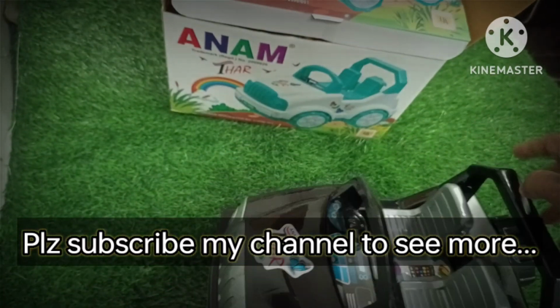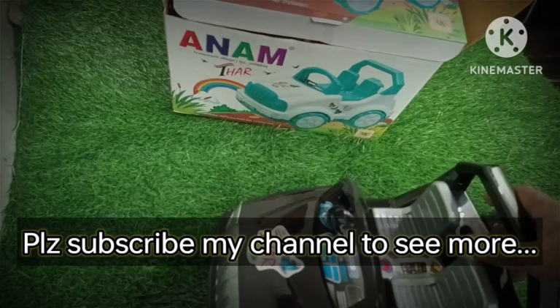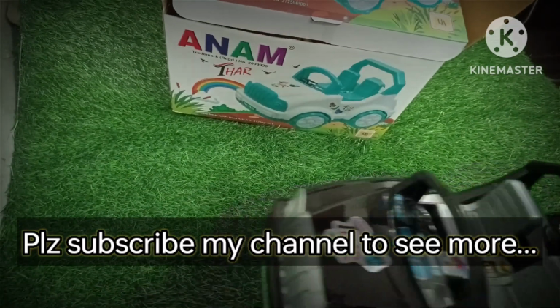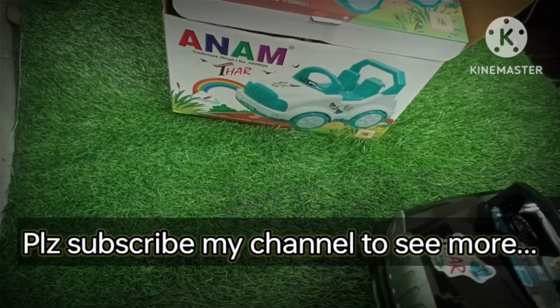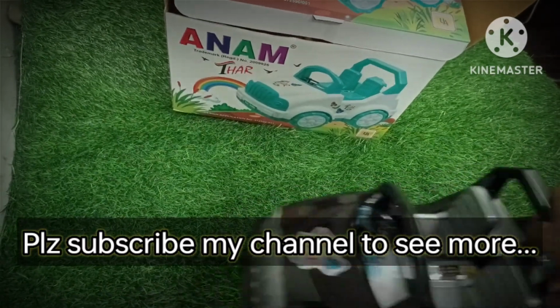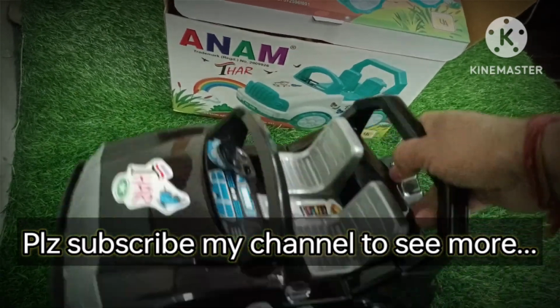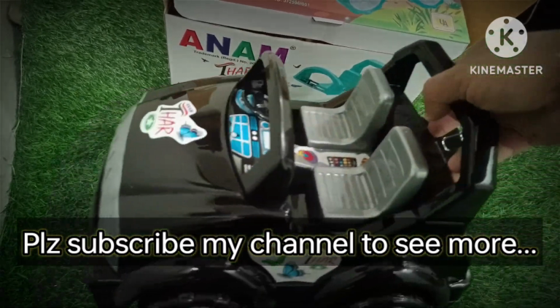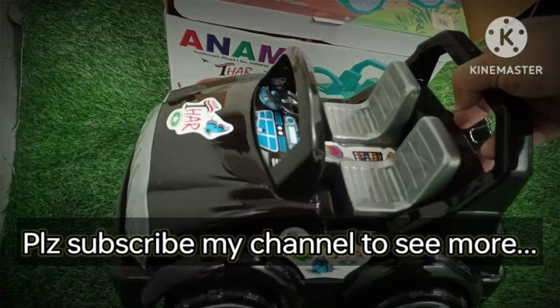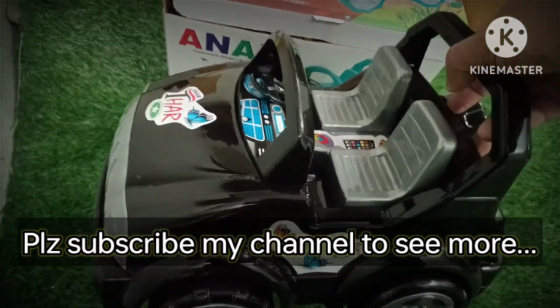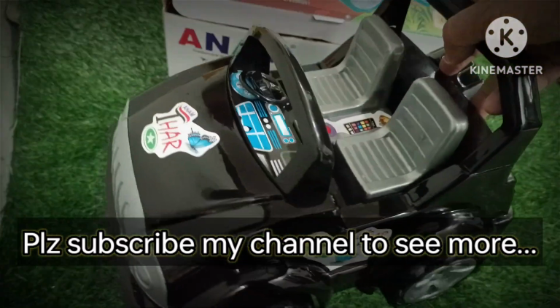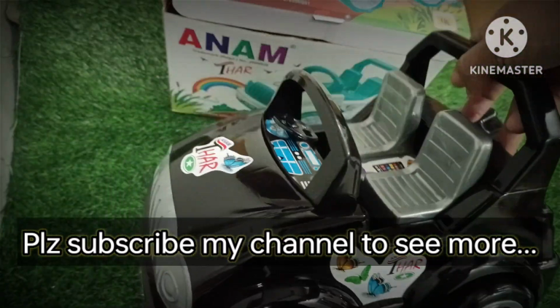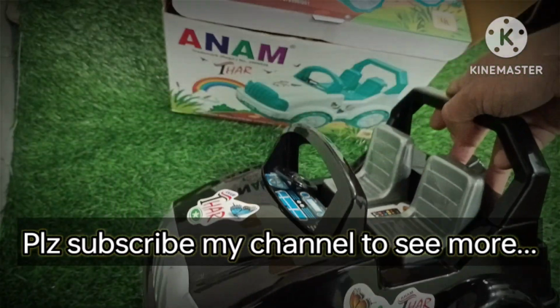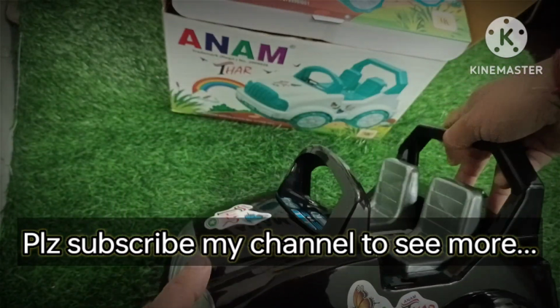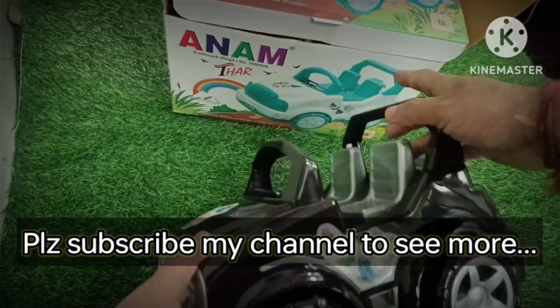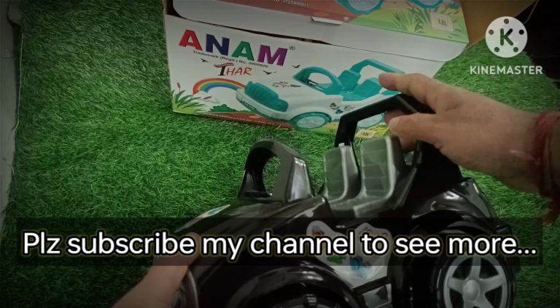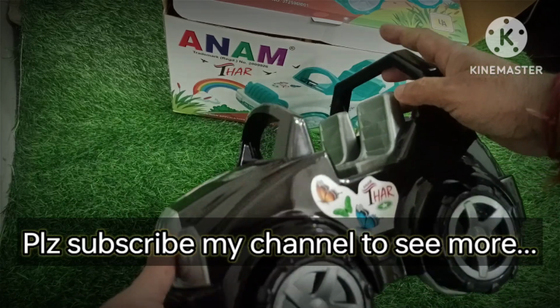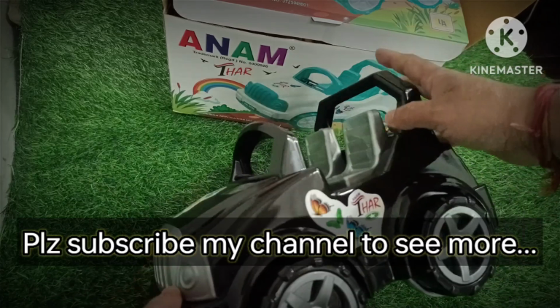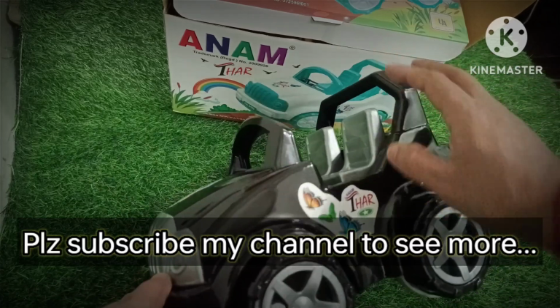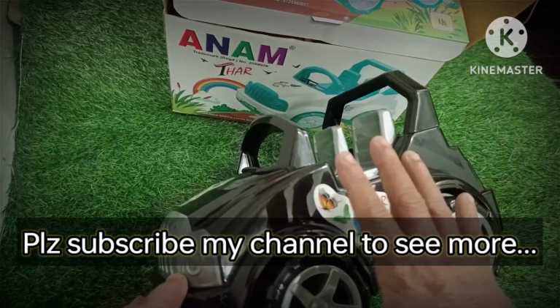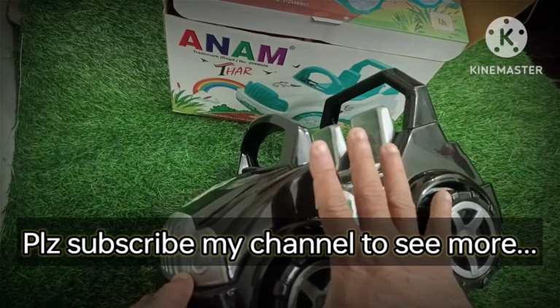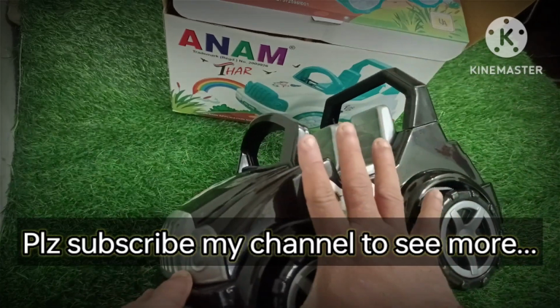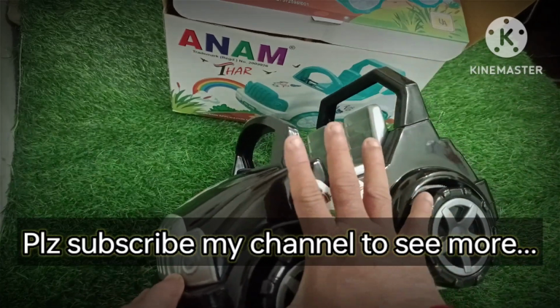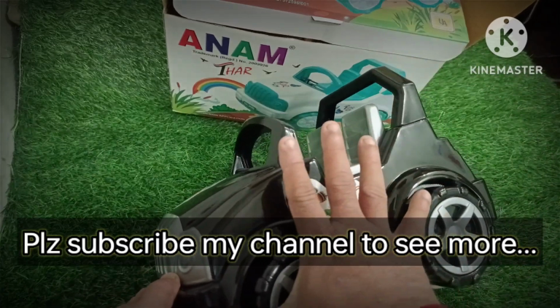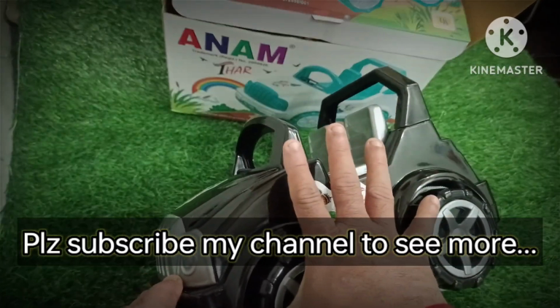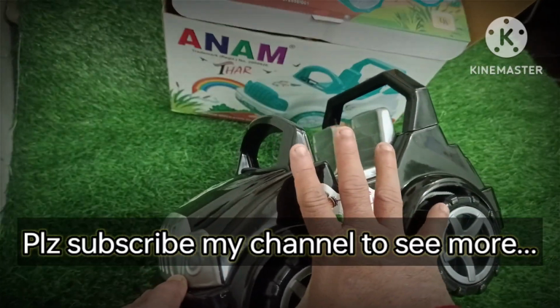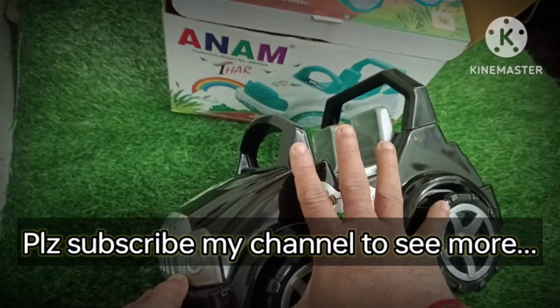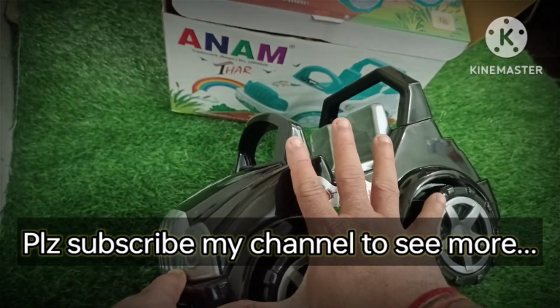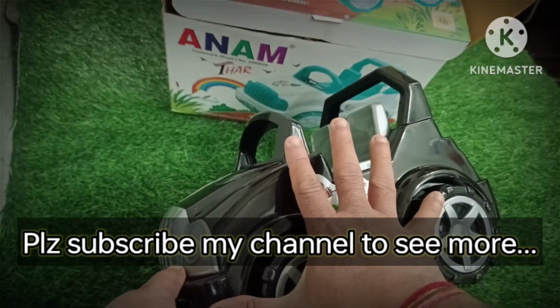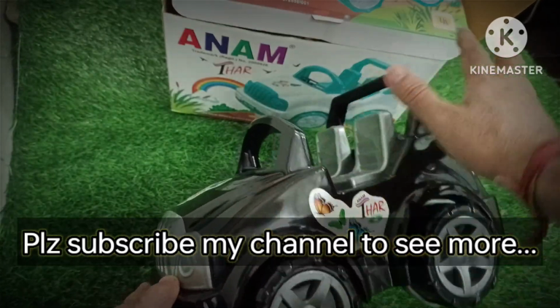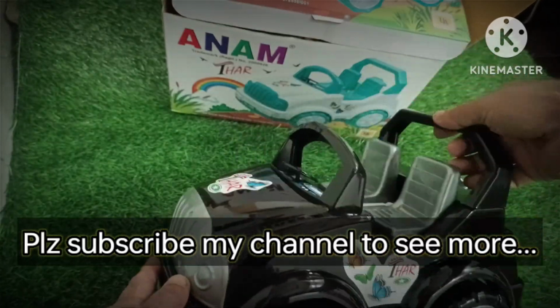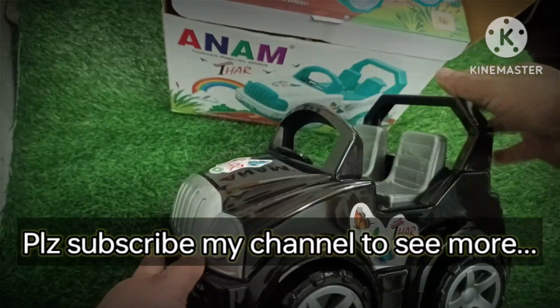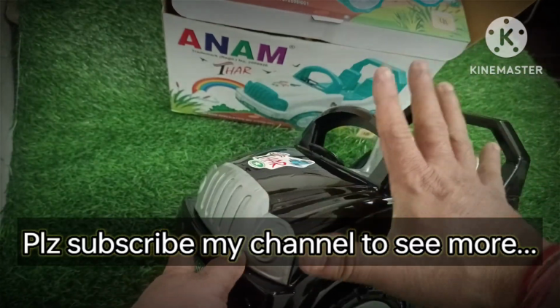He likes it. And the size of the wheel, which I didn't know — I will show you — they are also bigger than my hands.